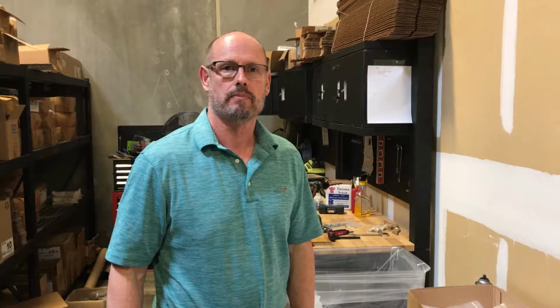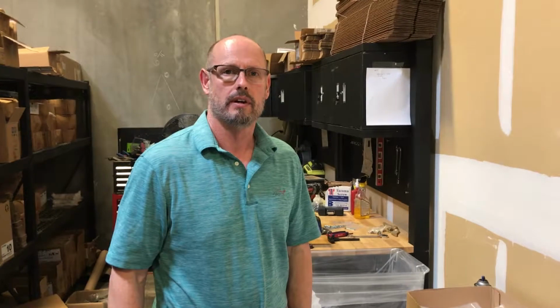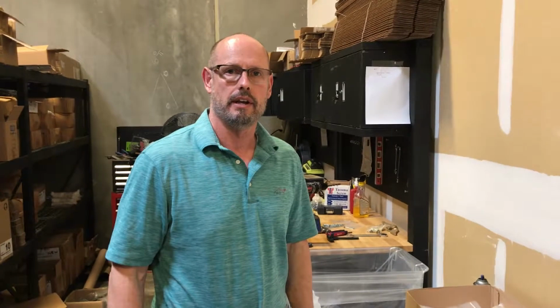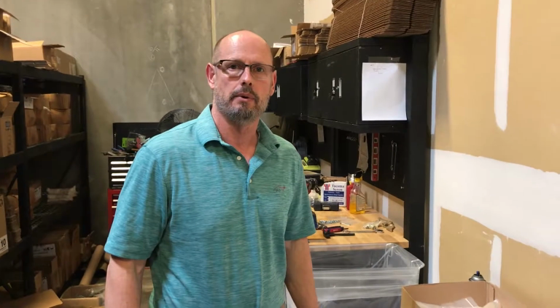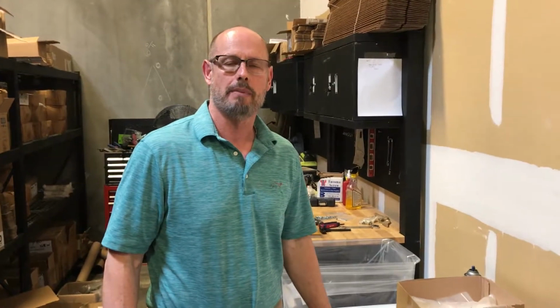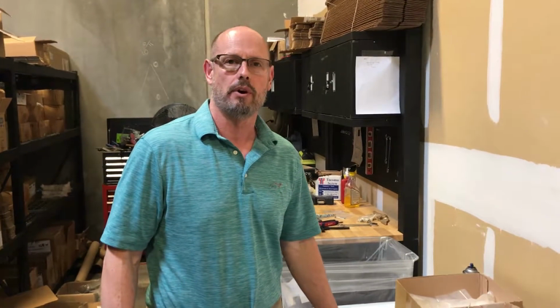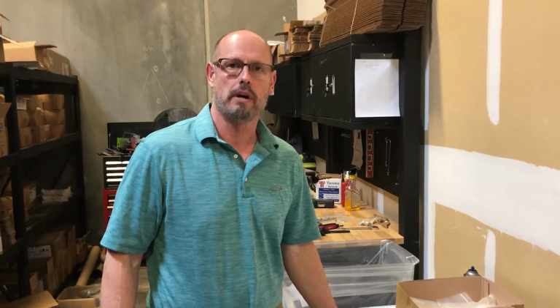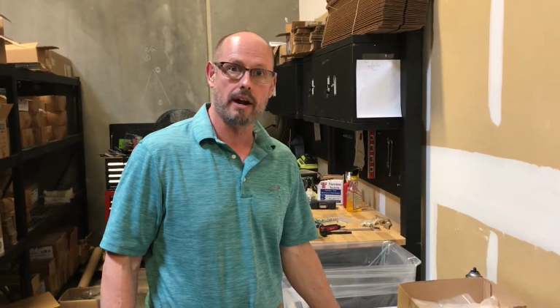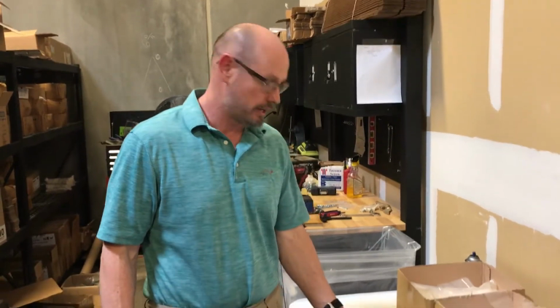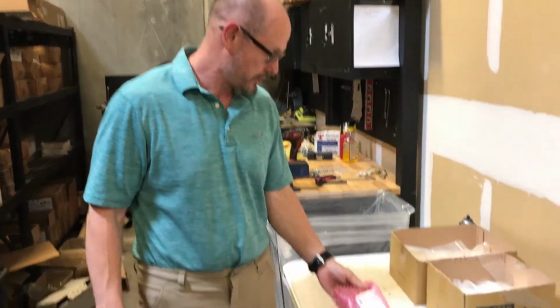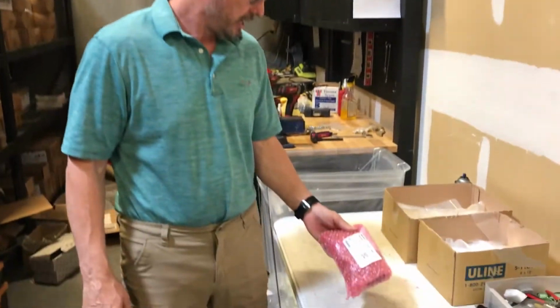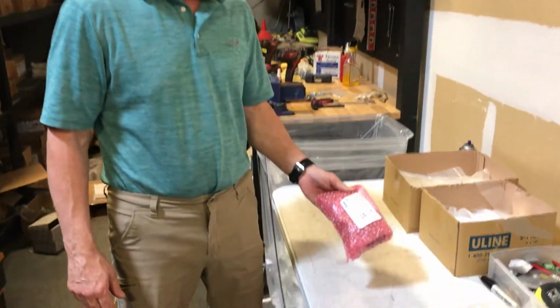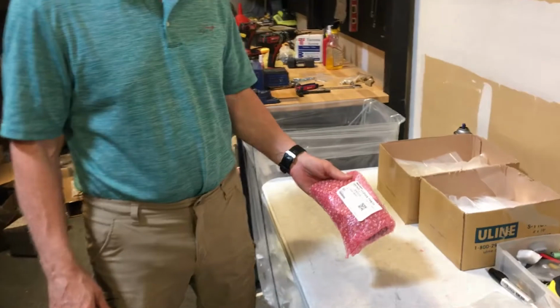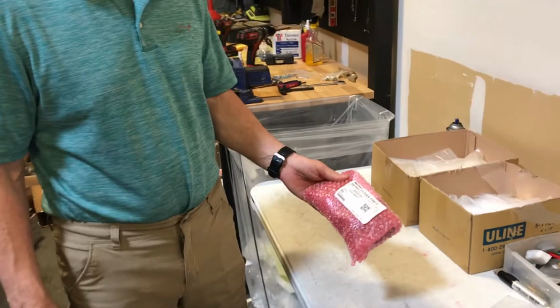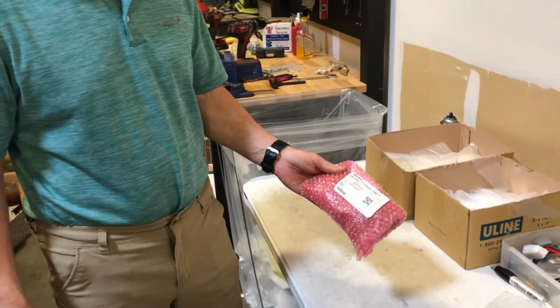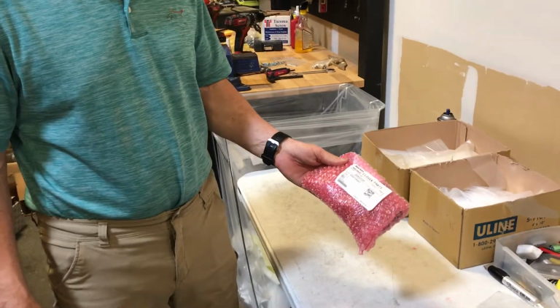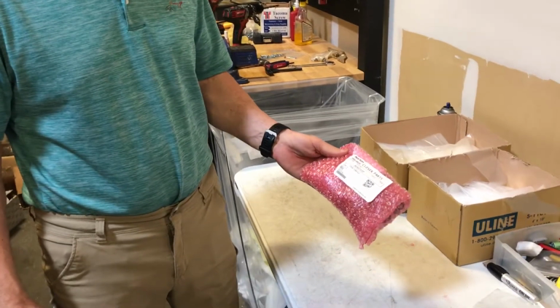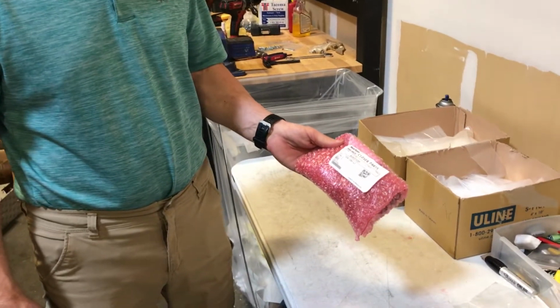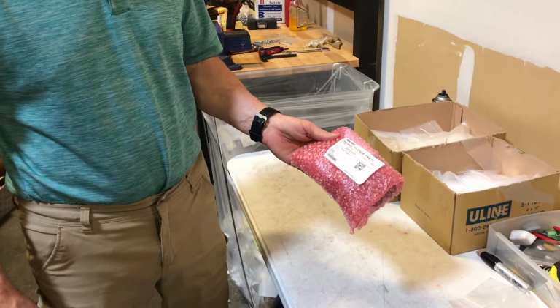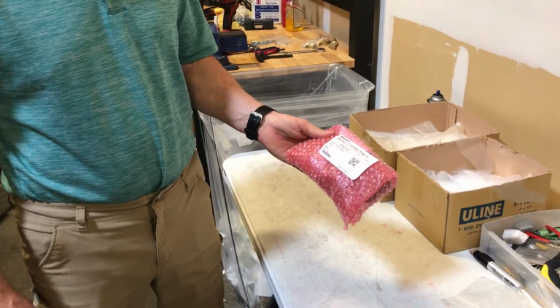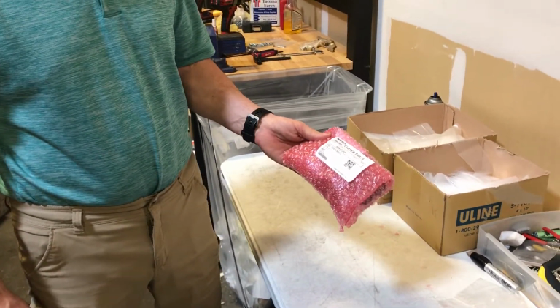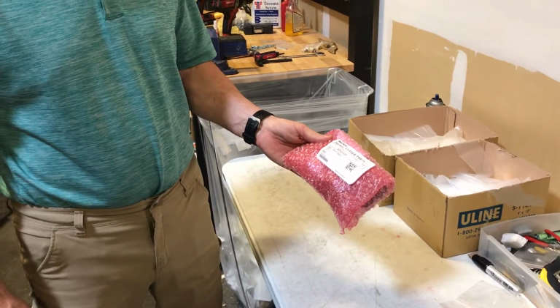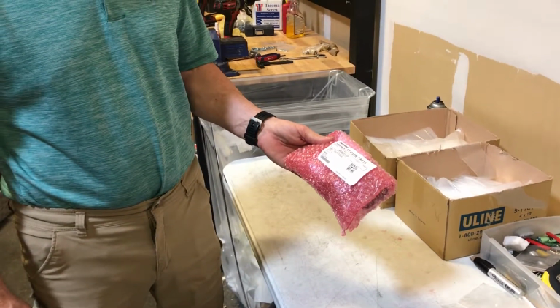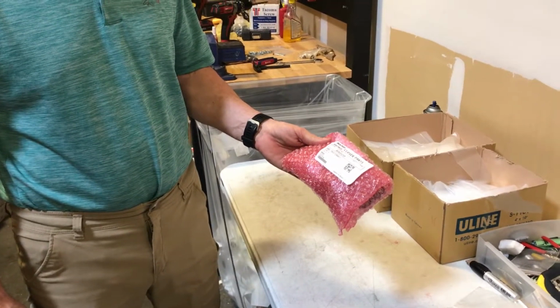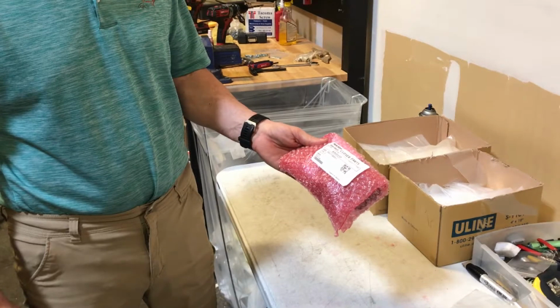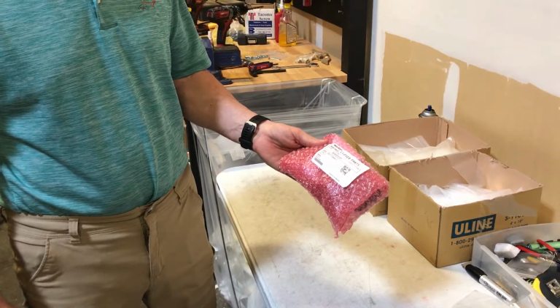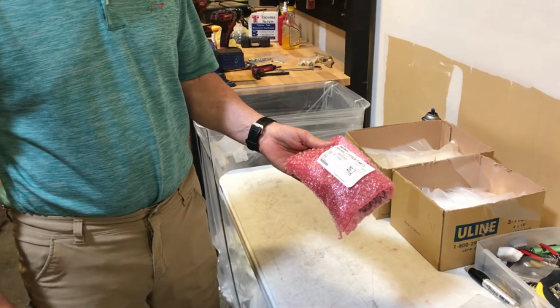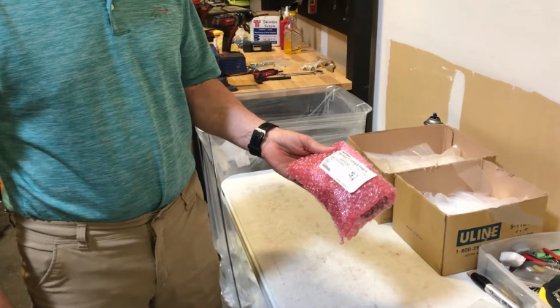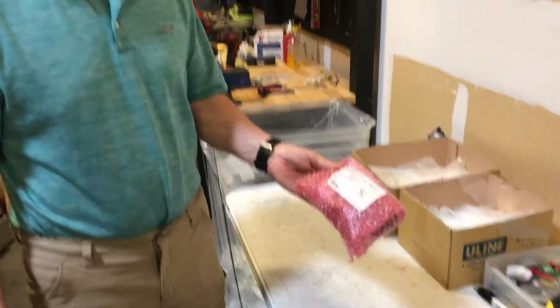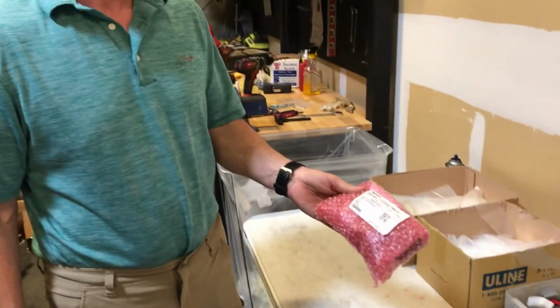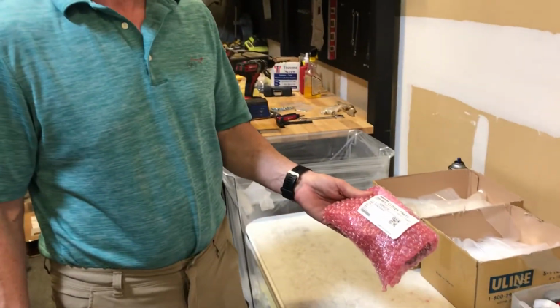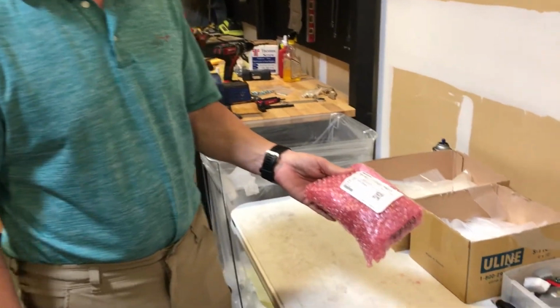Hi, Gary here with Automatic Door Hardware. What I have here is a Norton Part Number ADA-1015P for the 5800 Series Norton.